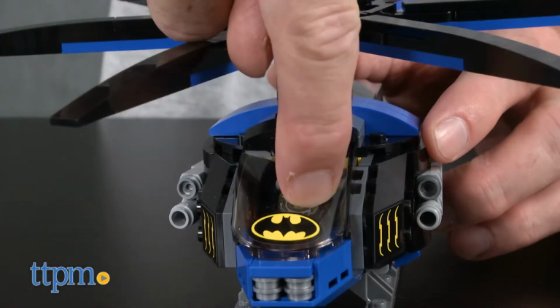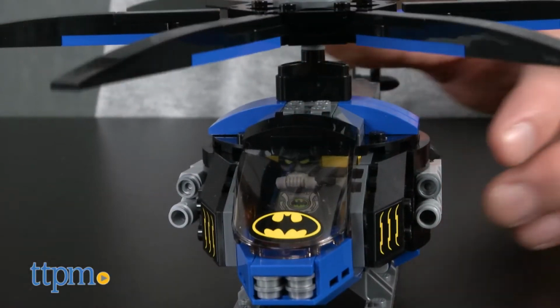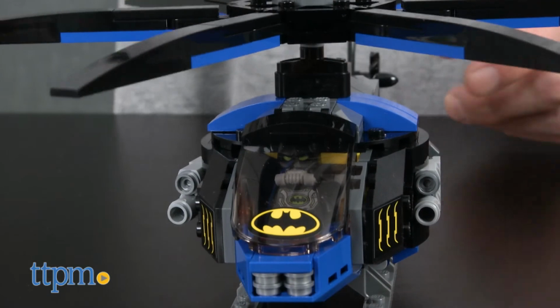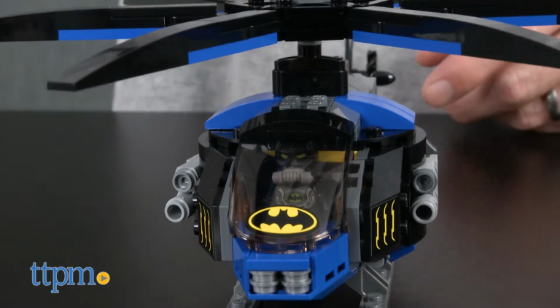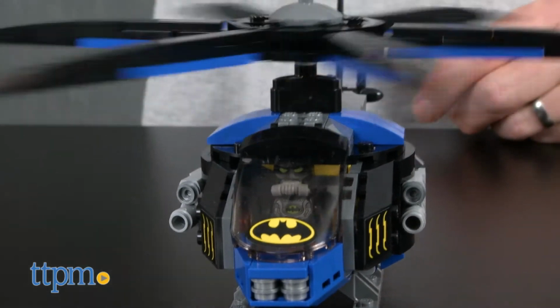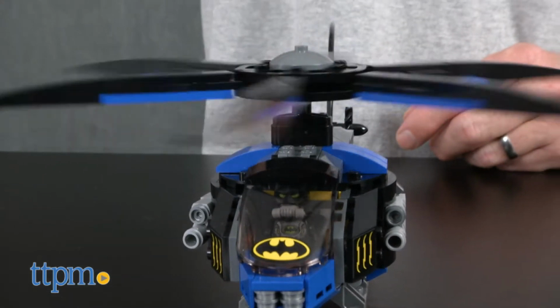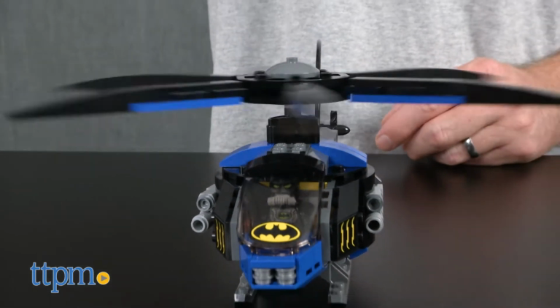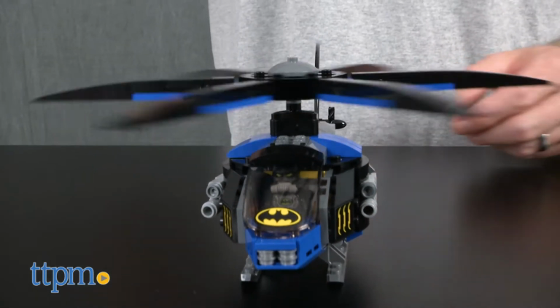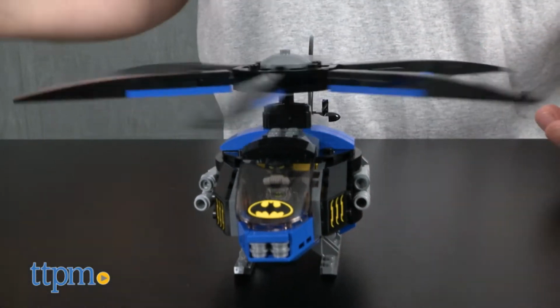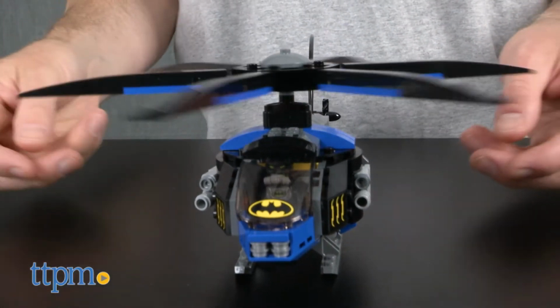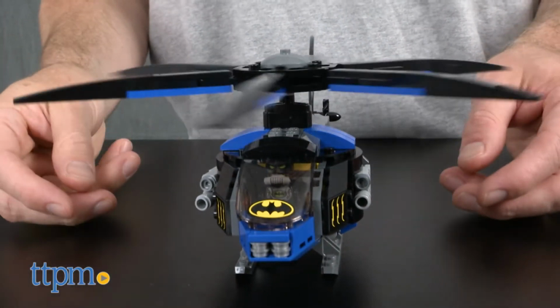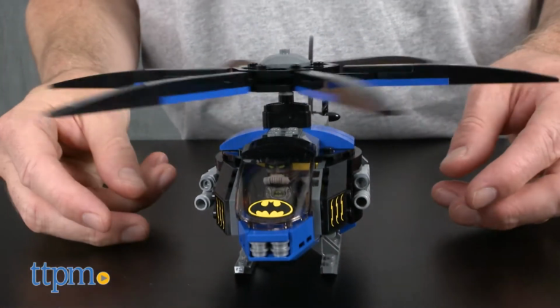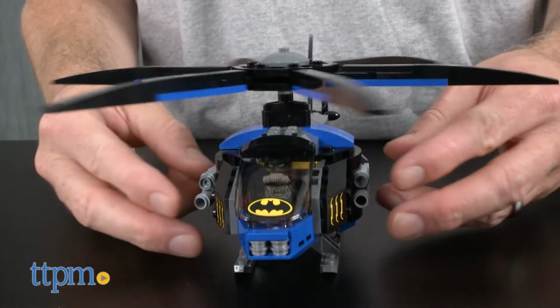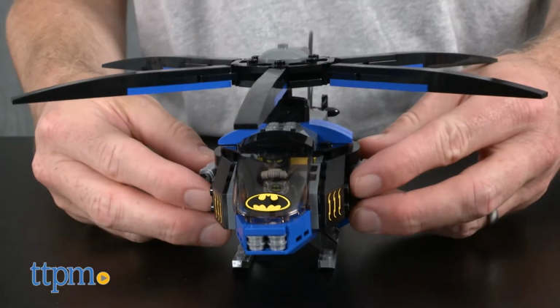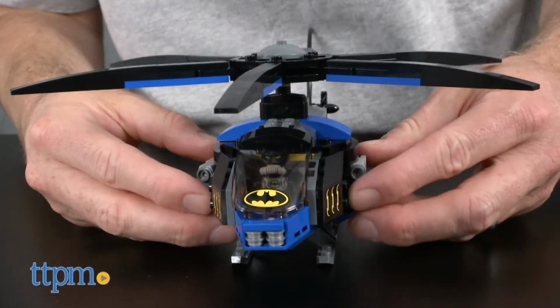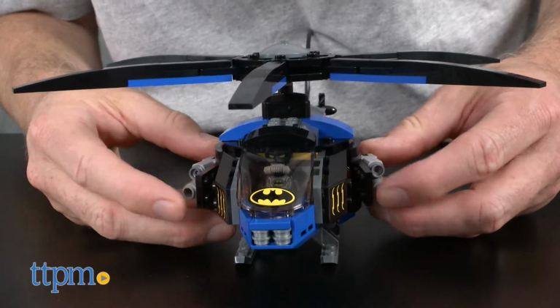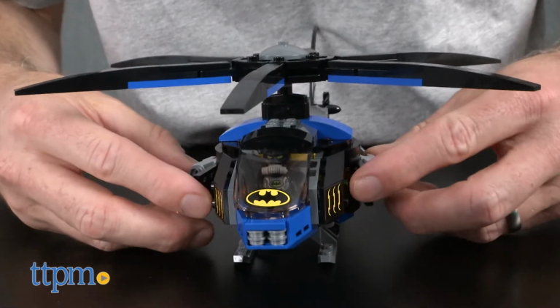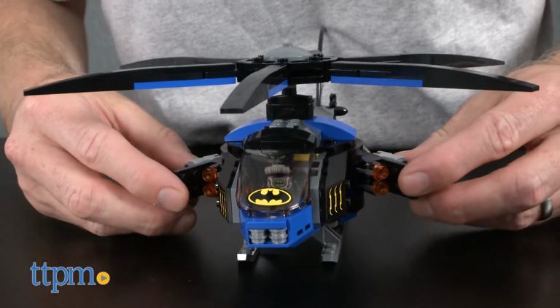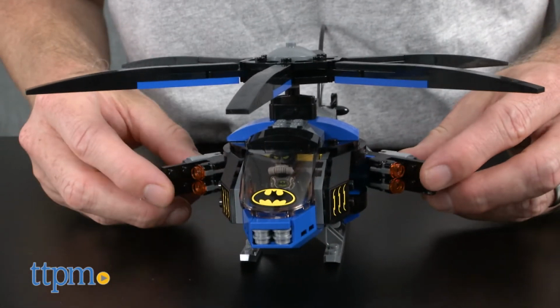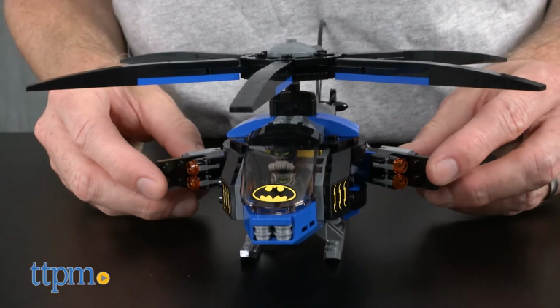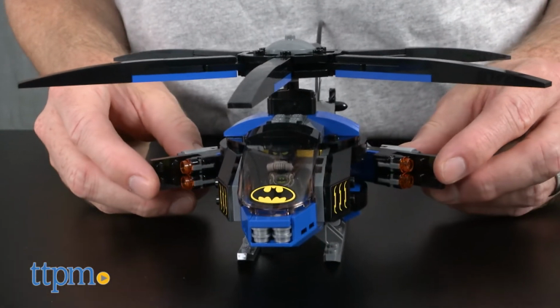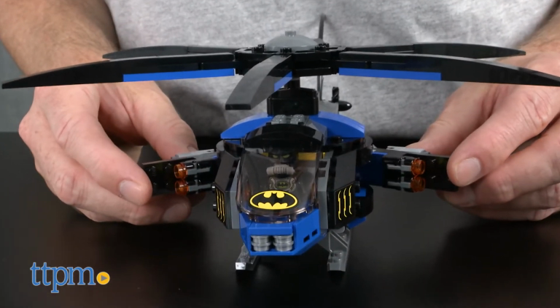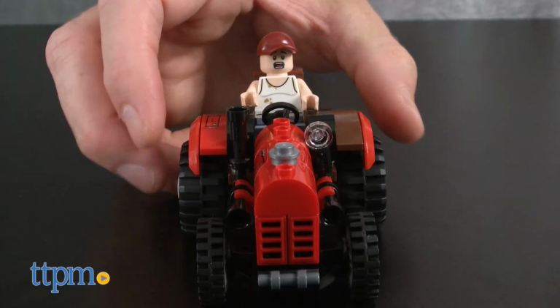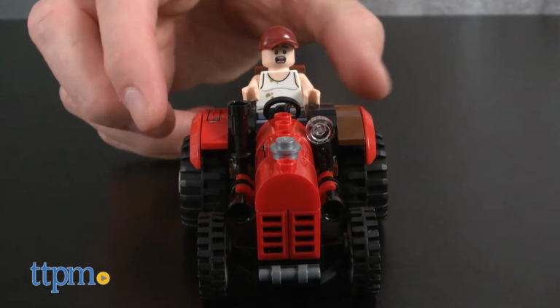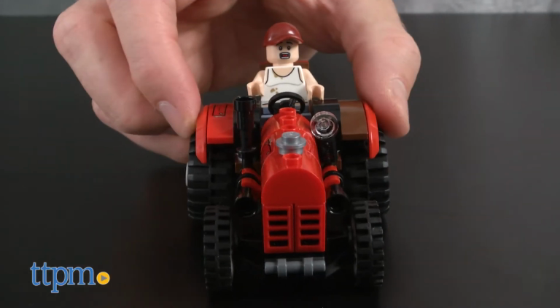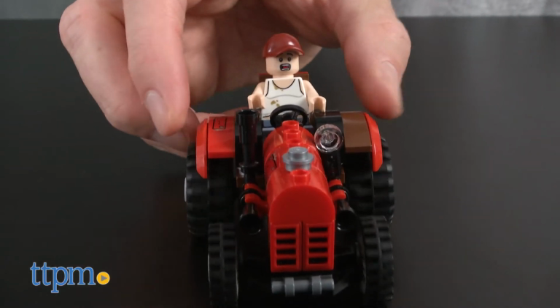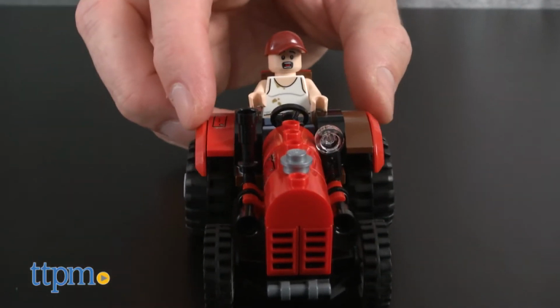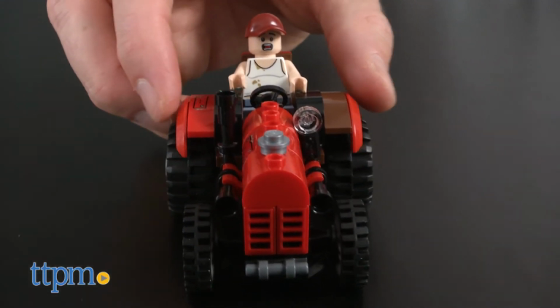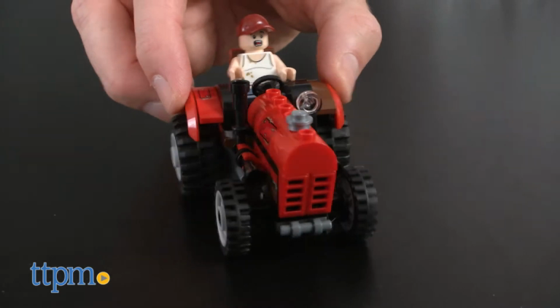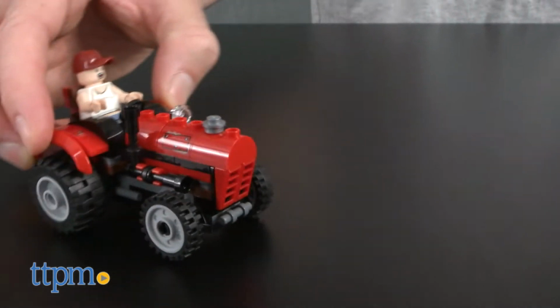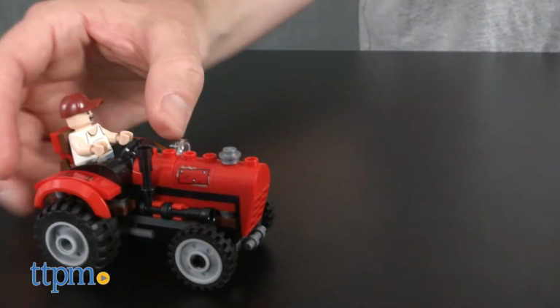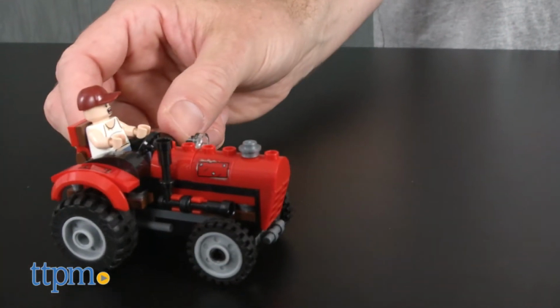Batman's helicopter has a cockpit for the Dark Knight, a spinning rotor, and four stud shooters that pop out from the helicopter body. The third vehicle is the Farmer's Tractor, which has a seat for the farmer.